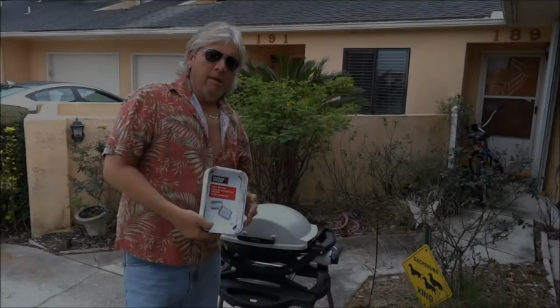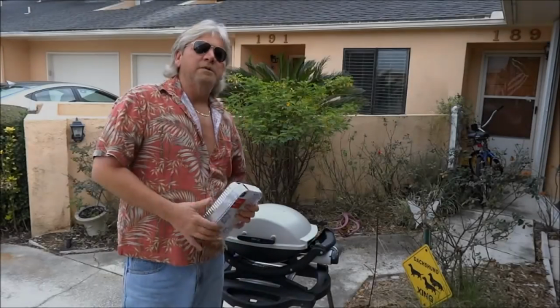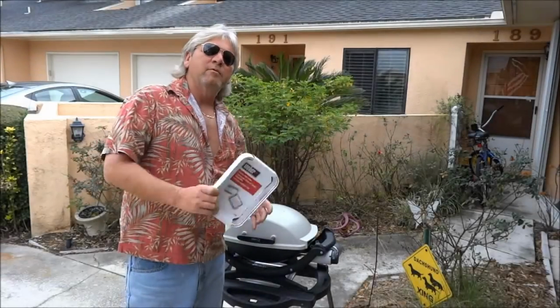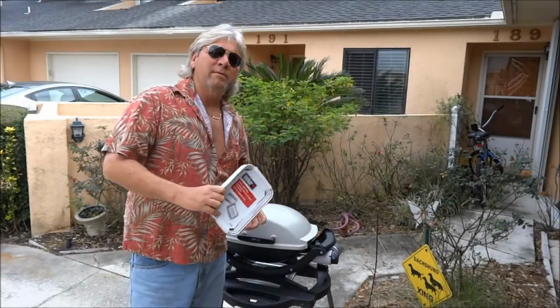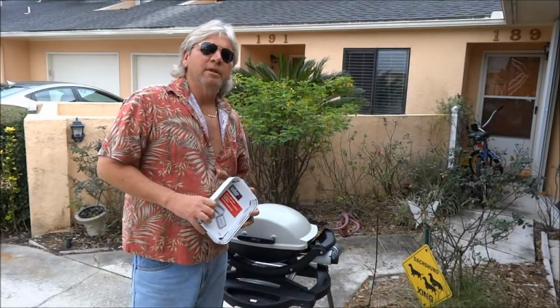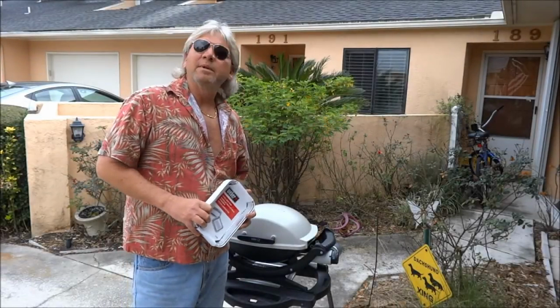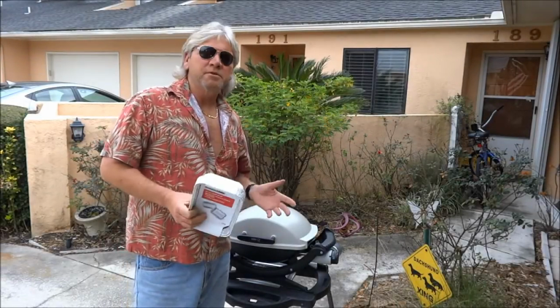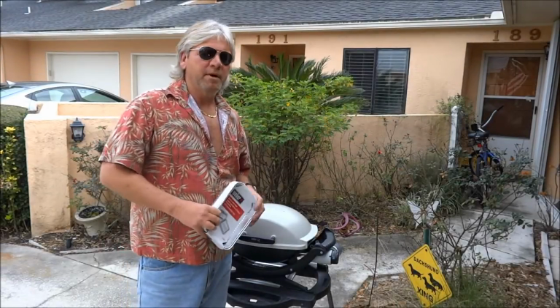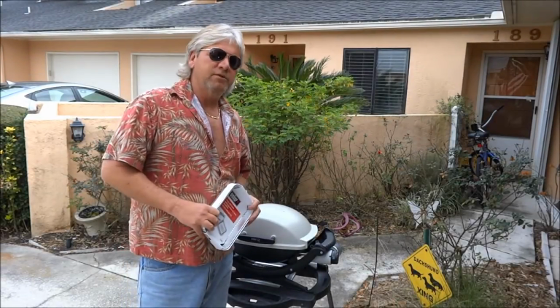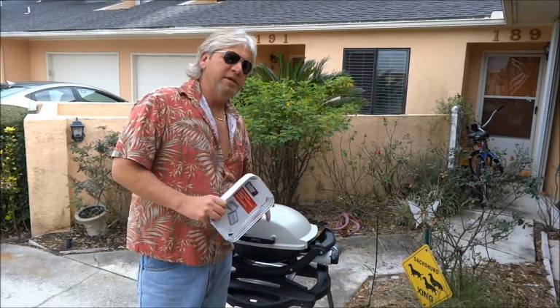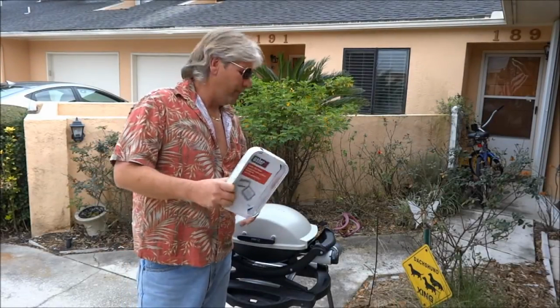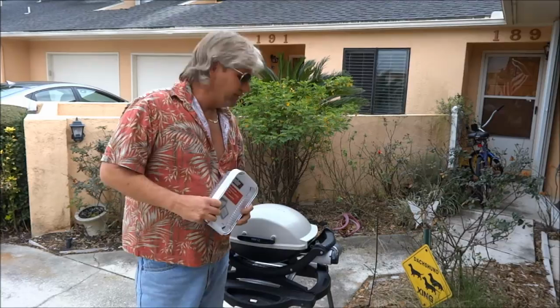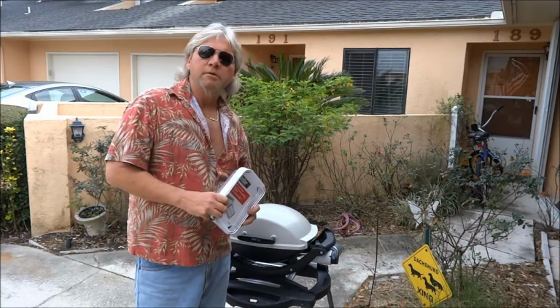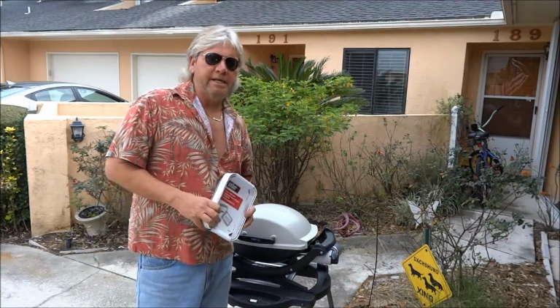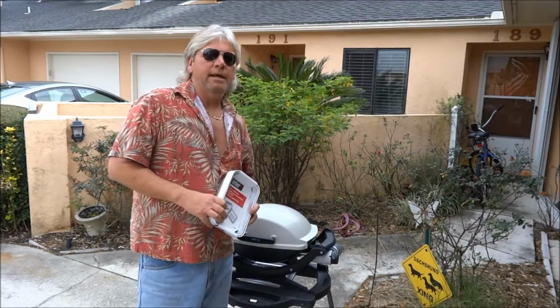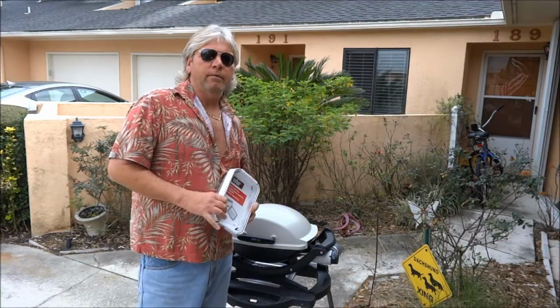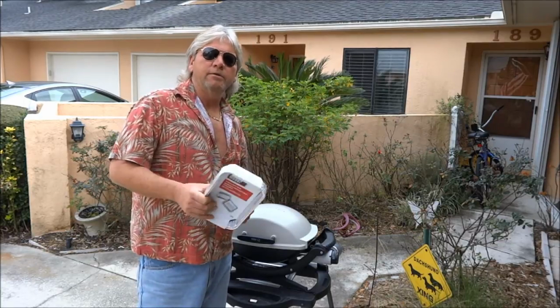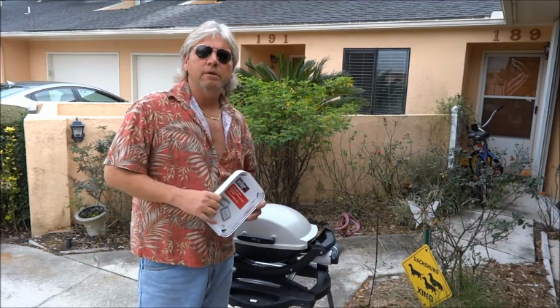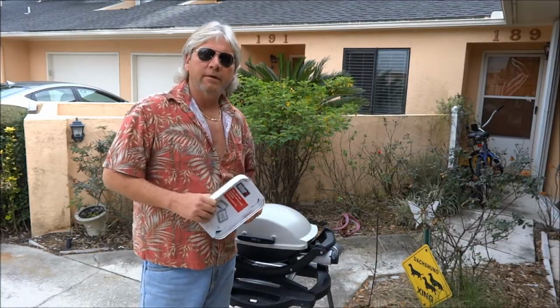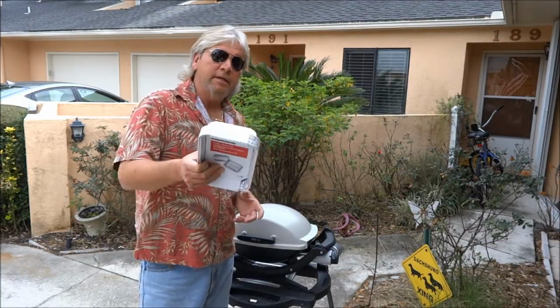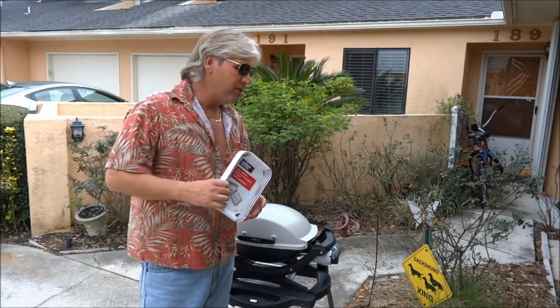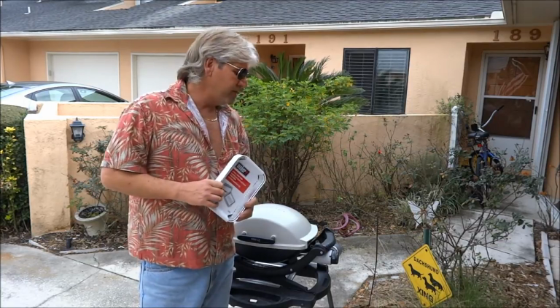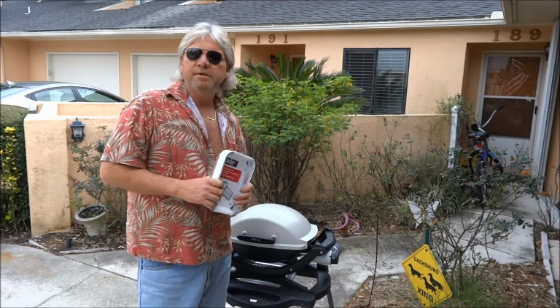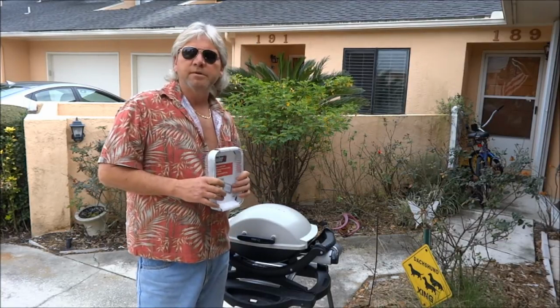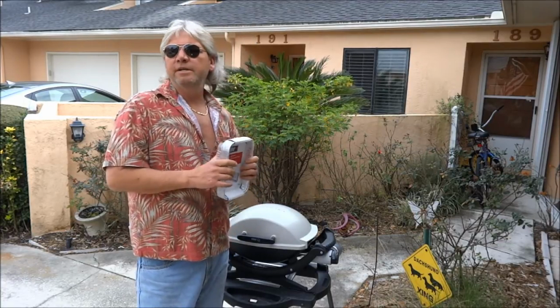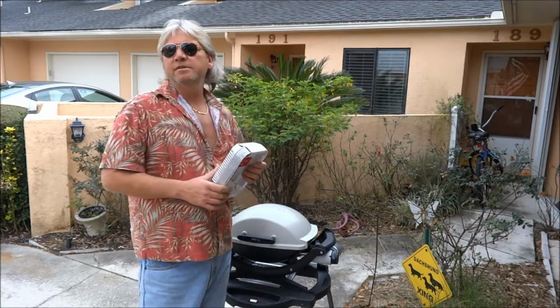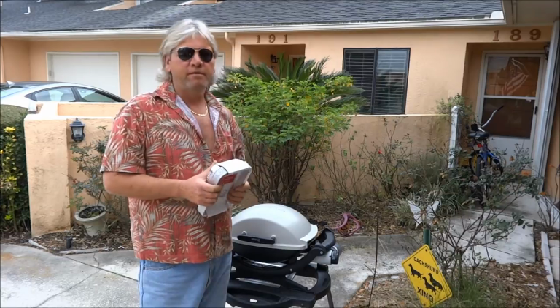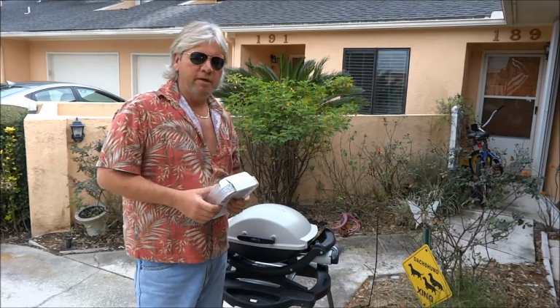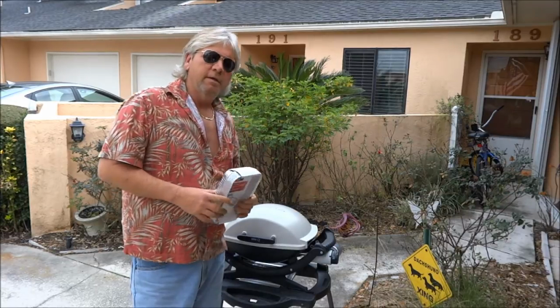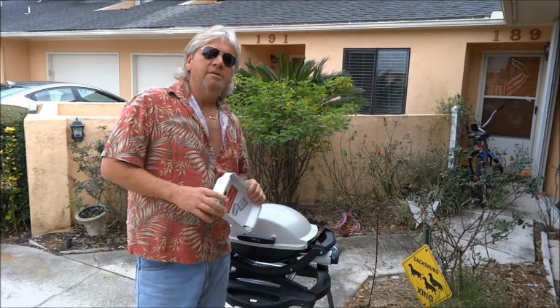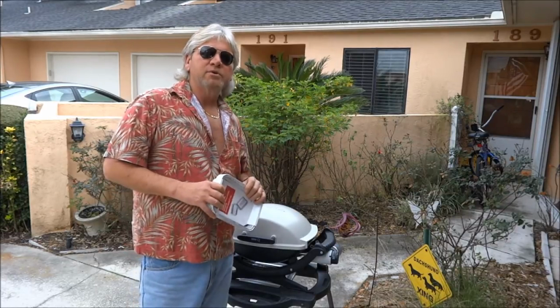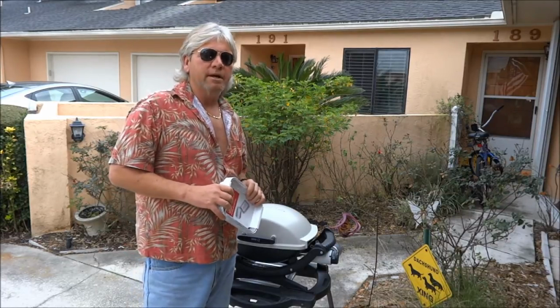Hi there, this is Pepper Man coming to you live from not-so-sunny Ponderijo Beach. Actually, we are under a little stage light here. We're going to do a little cookout, and it's actually a test of the Sony HX-30D Cybershot camera.